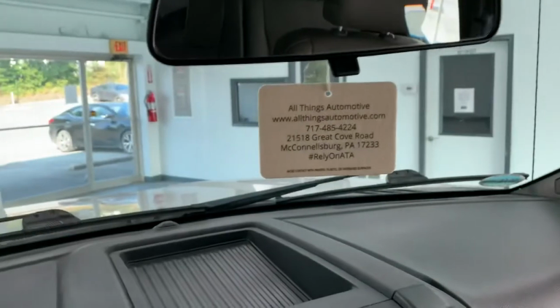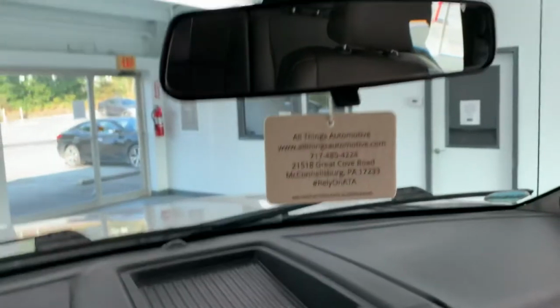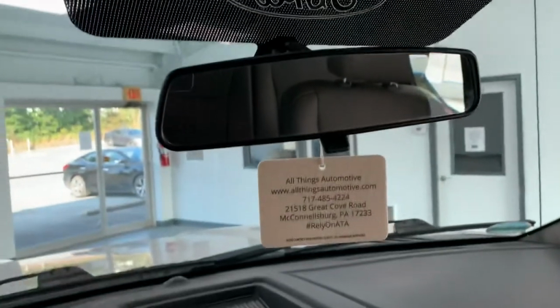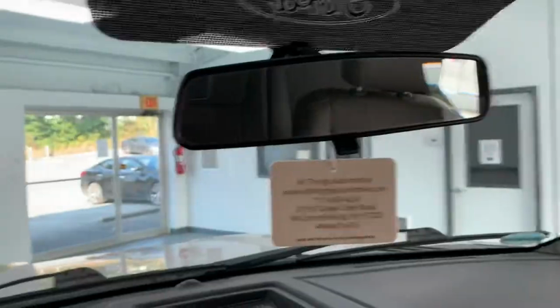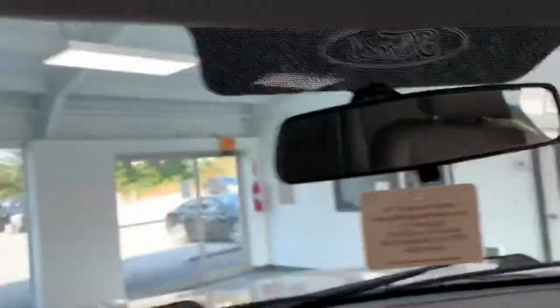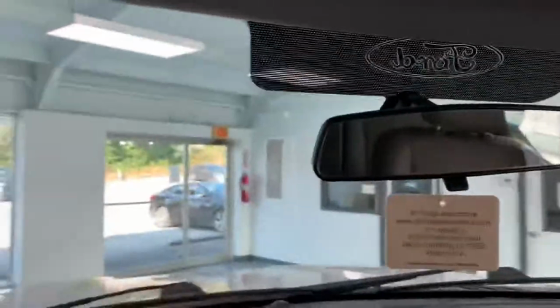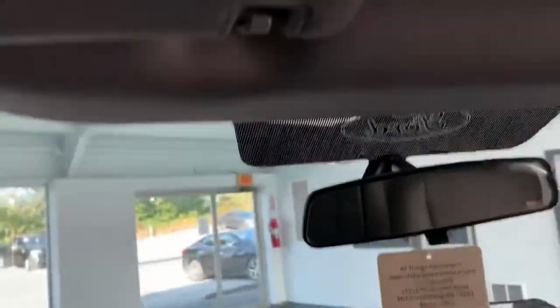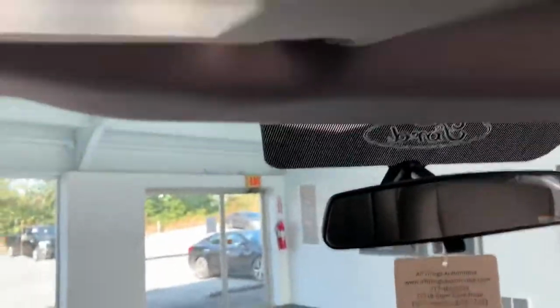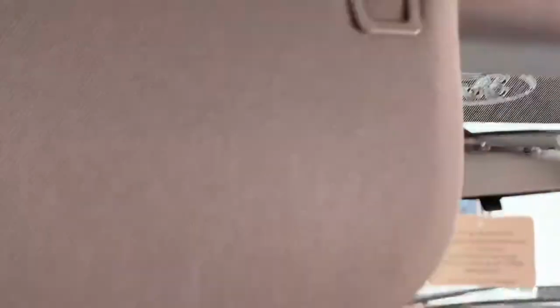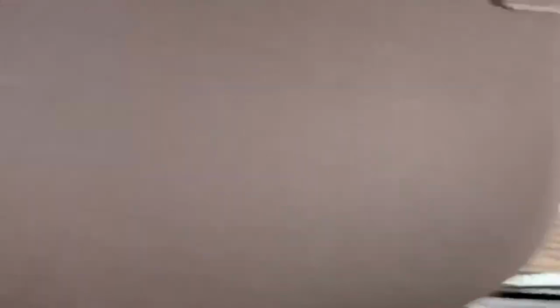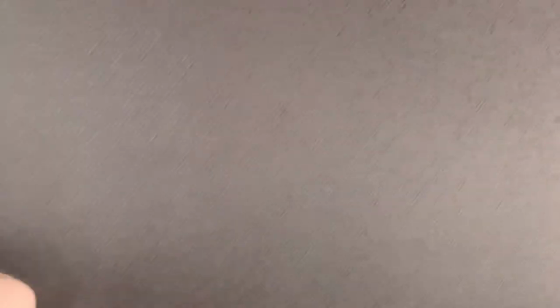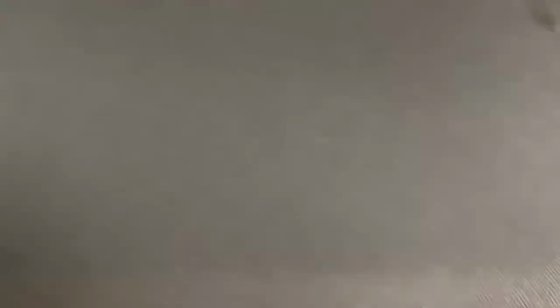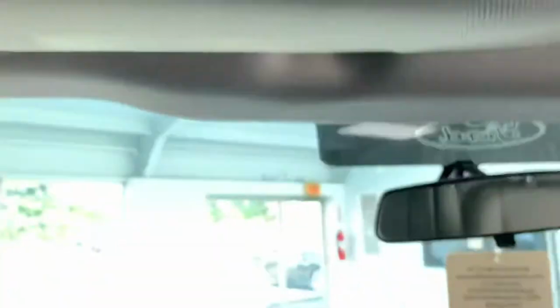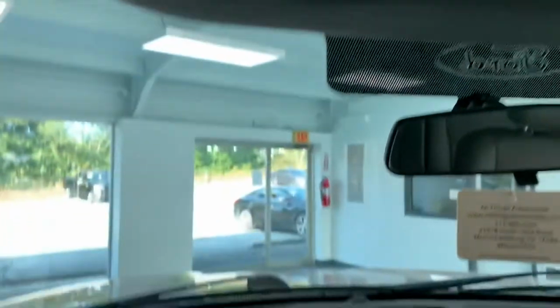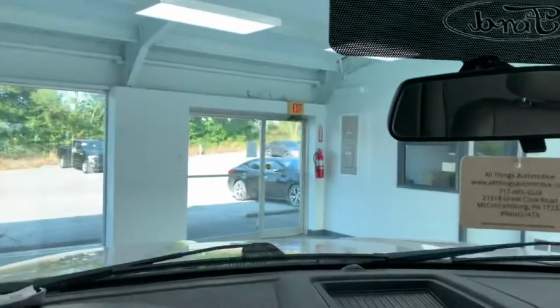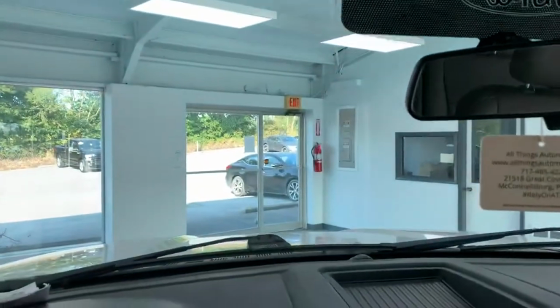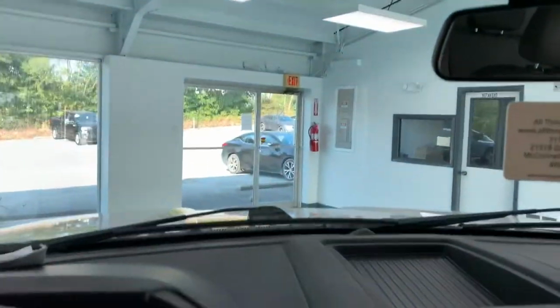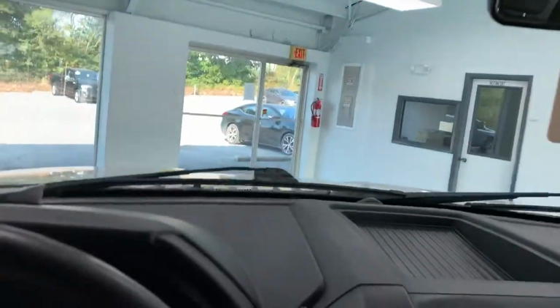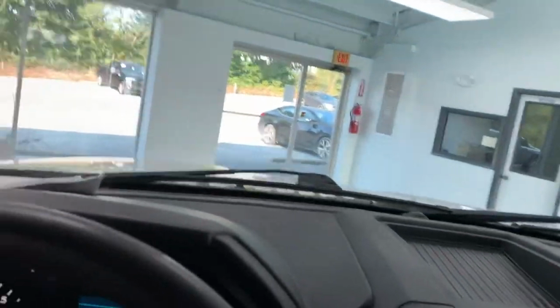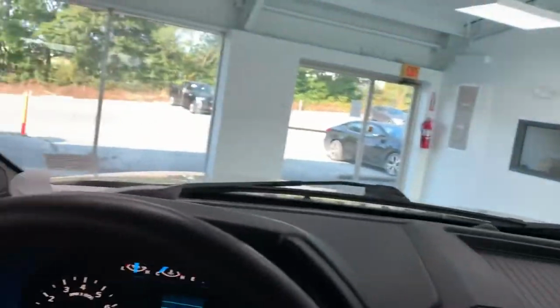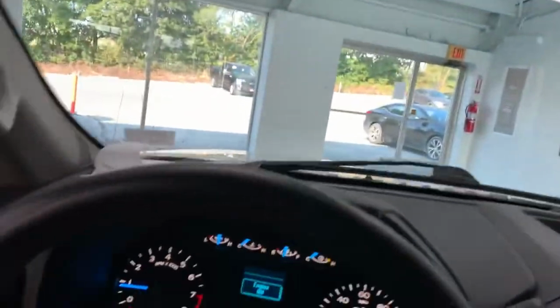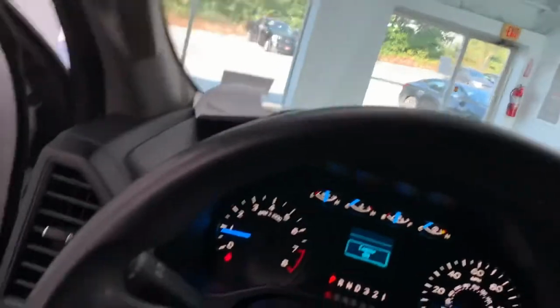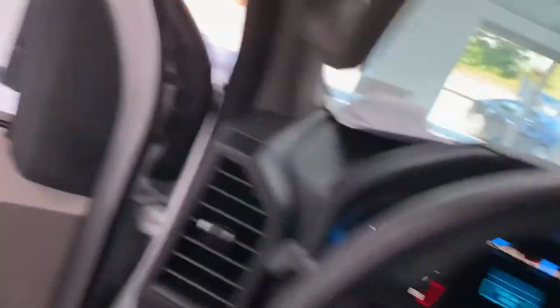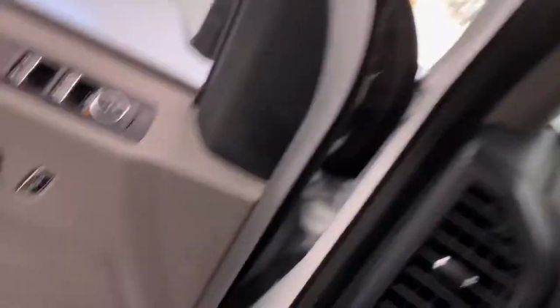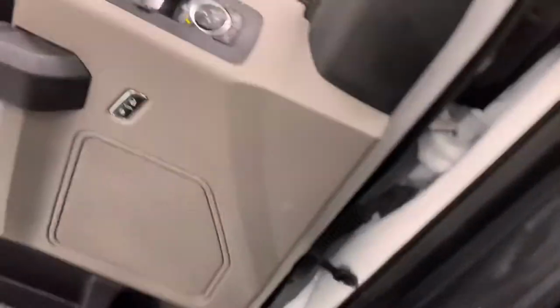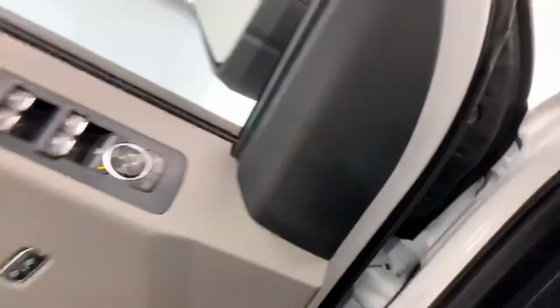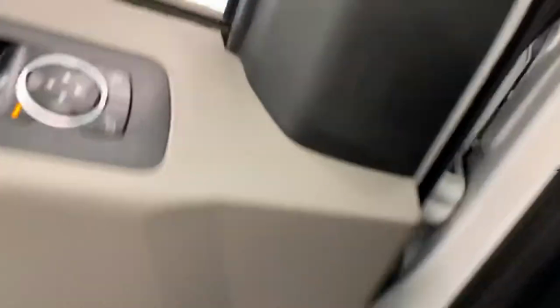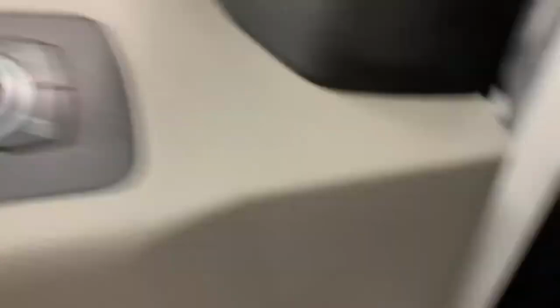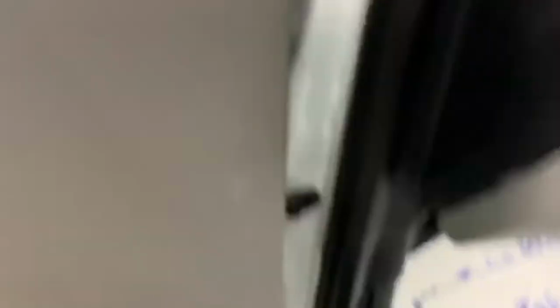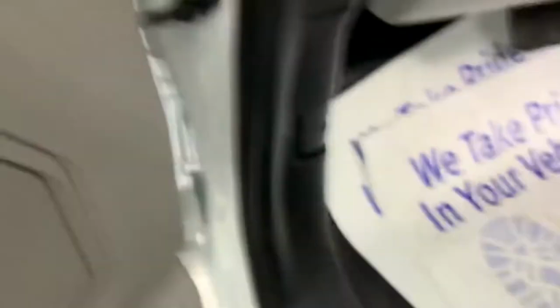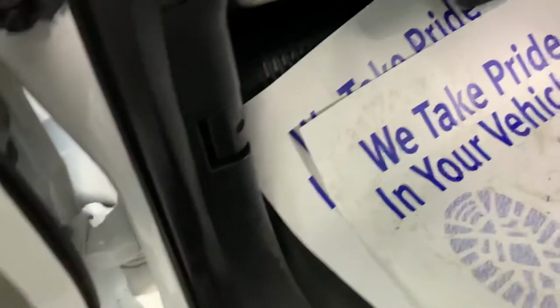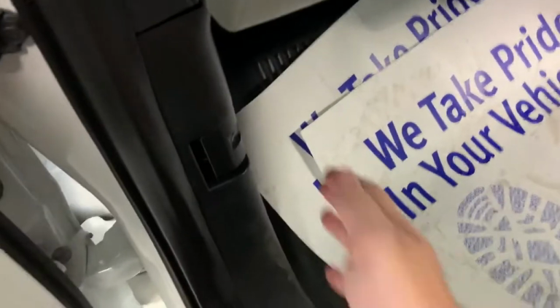Auto-dimming rearview mirror — no visor mirrors on this one. This truck is set up to work. Let's go ahead and pop the hood and see what we've got.